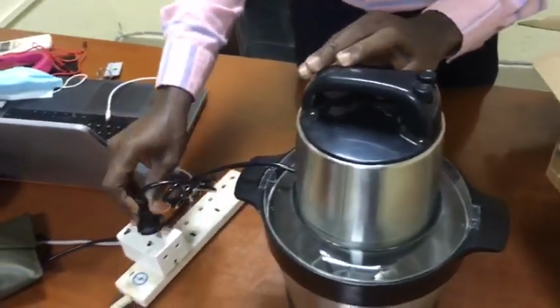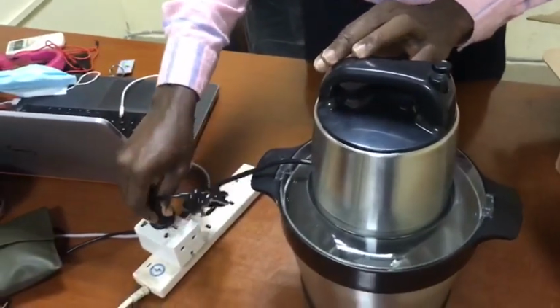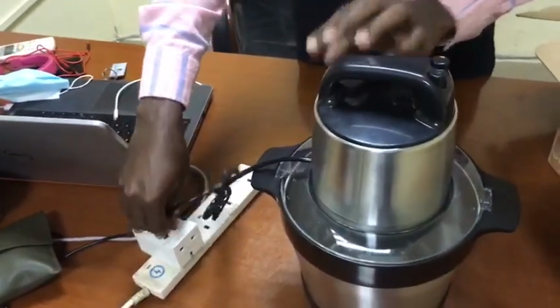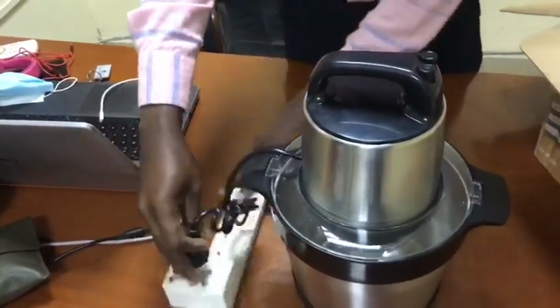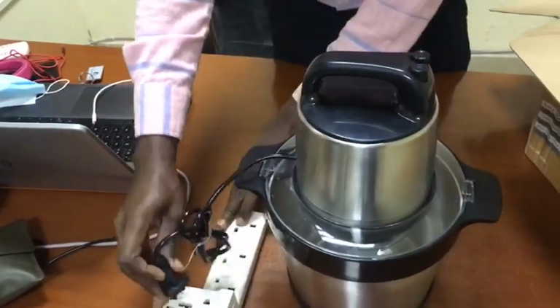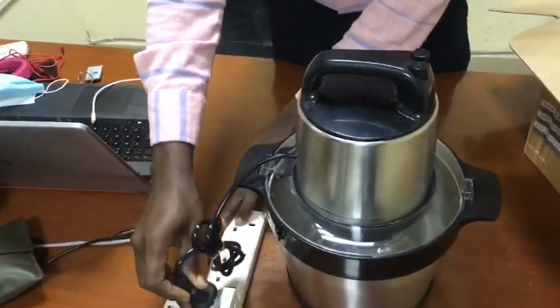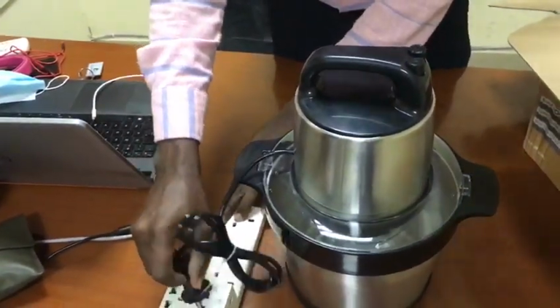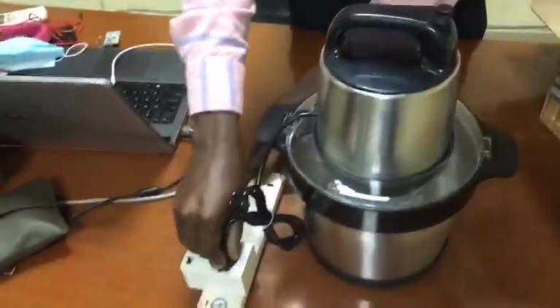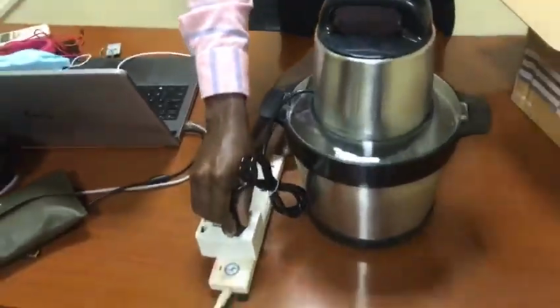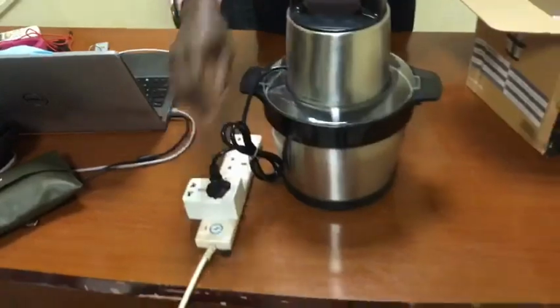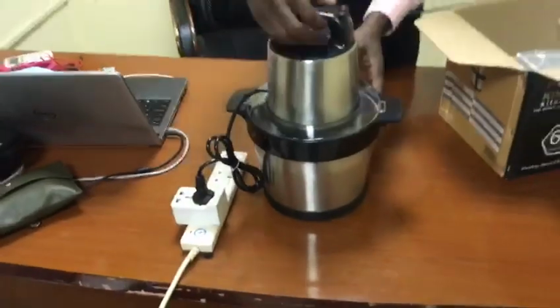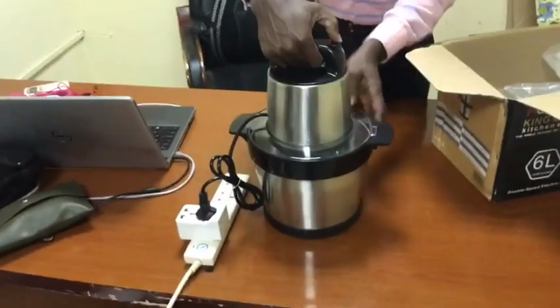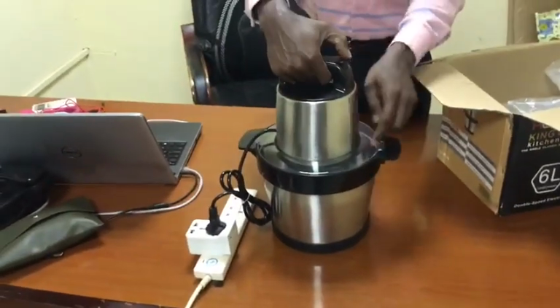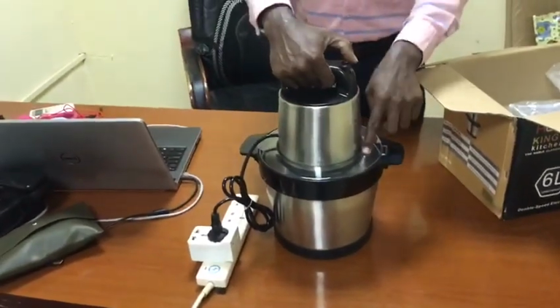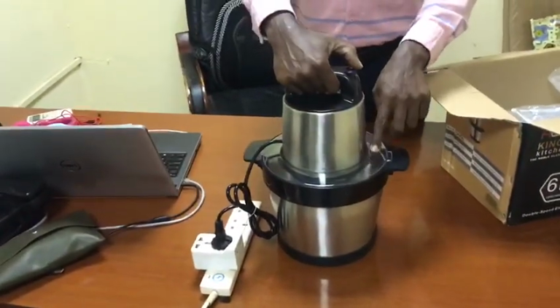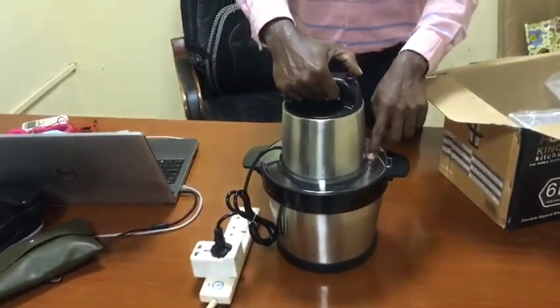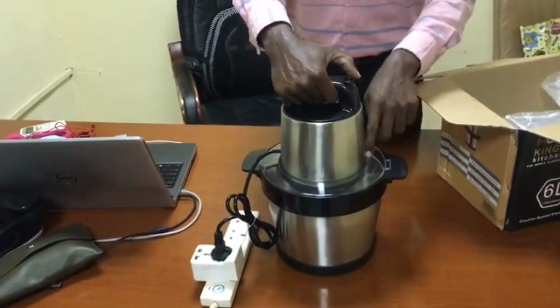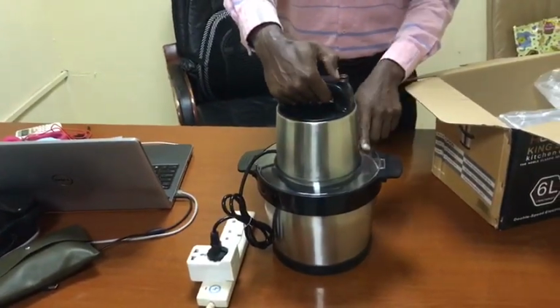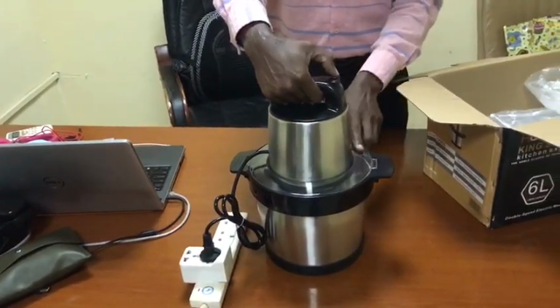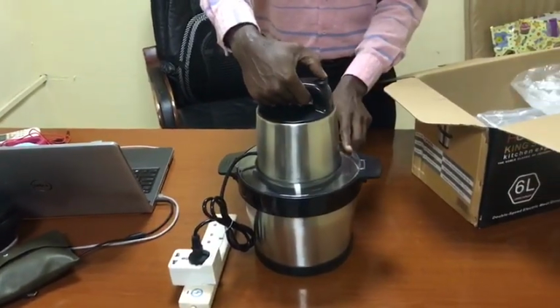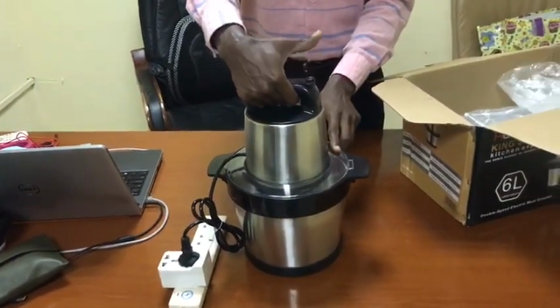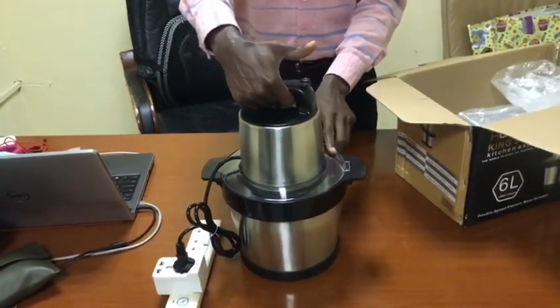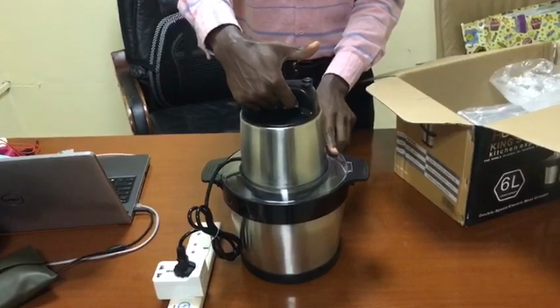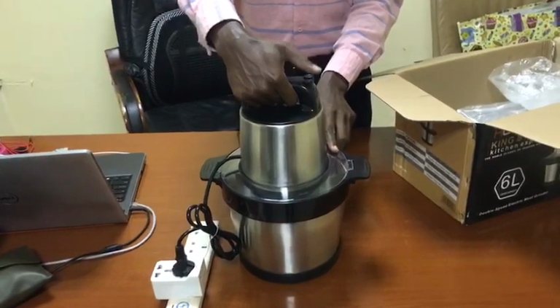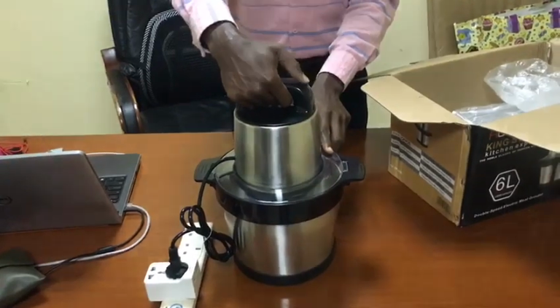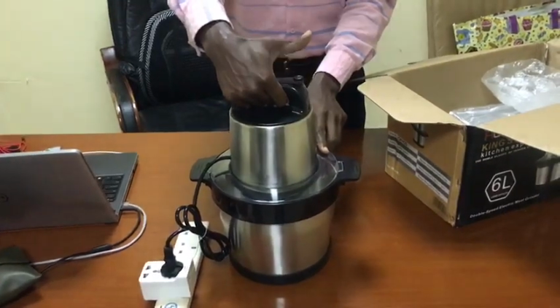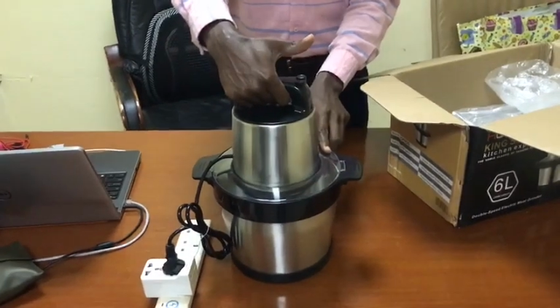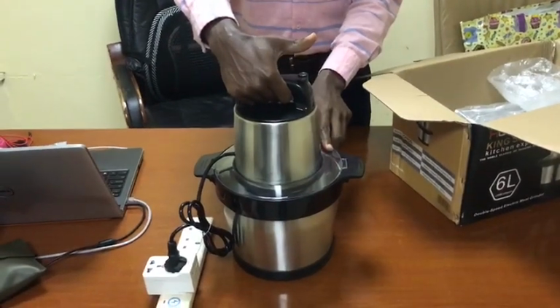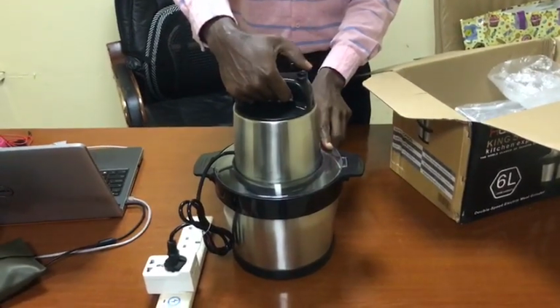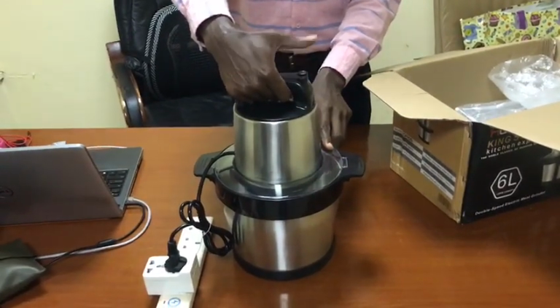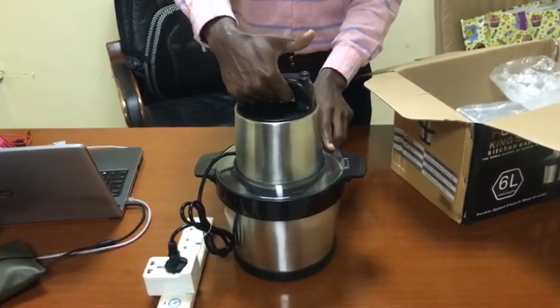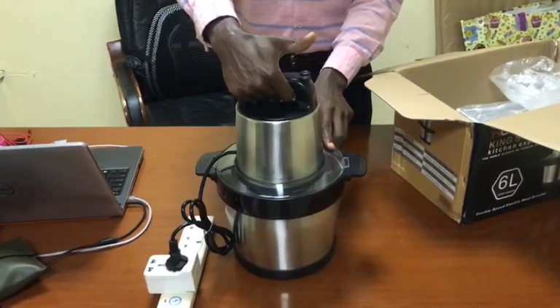You plug it like this, and whilst the cassava is in, the fufu starts — that is it.